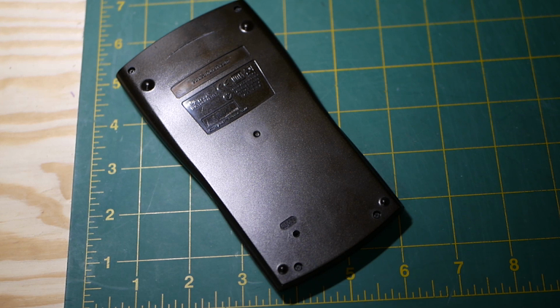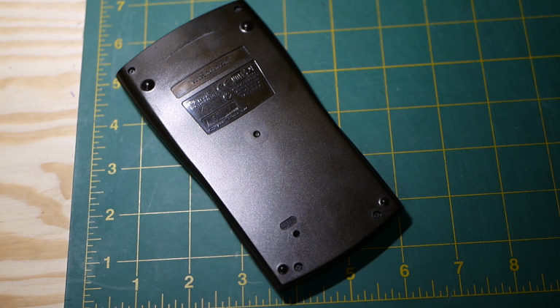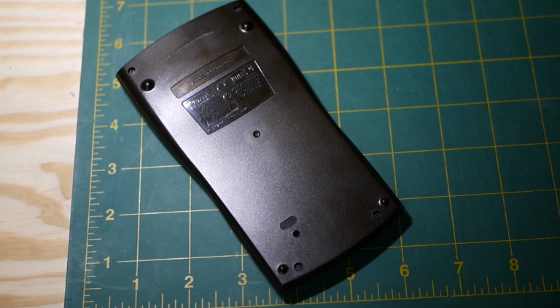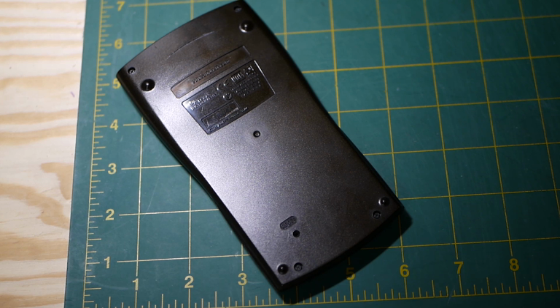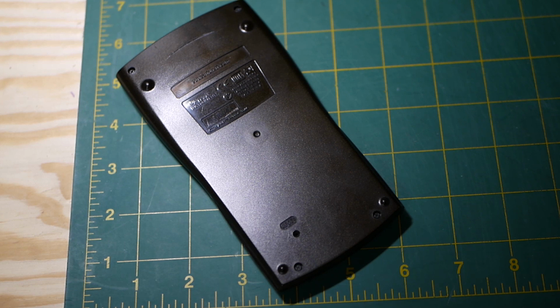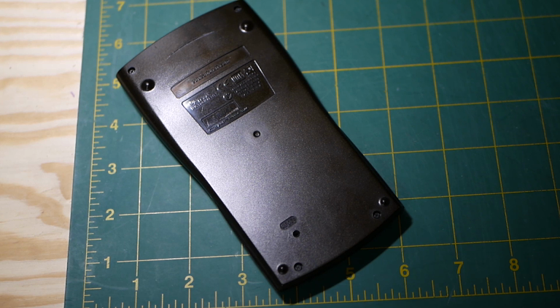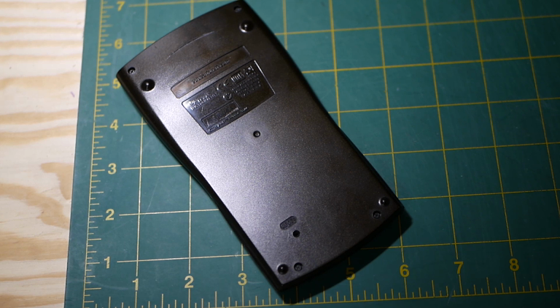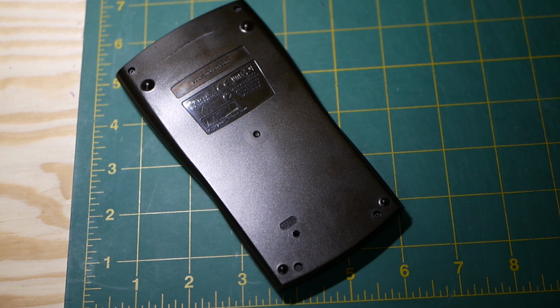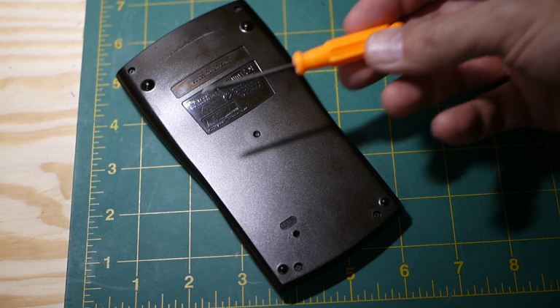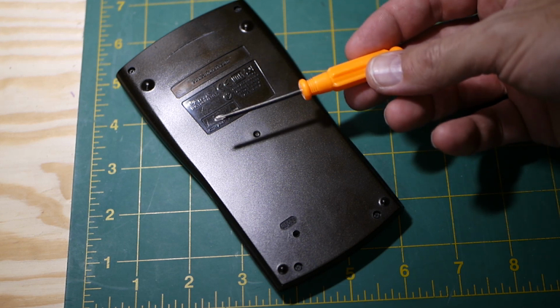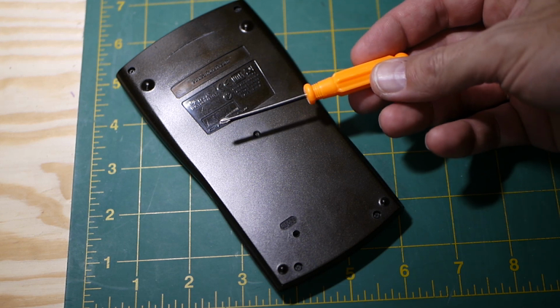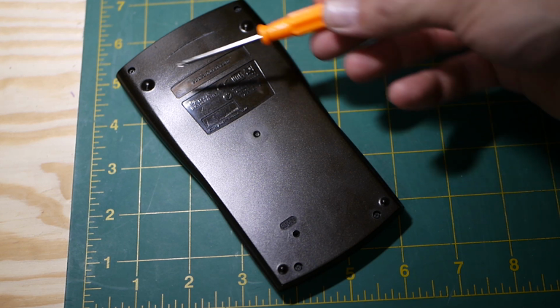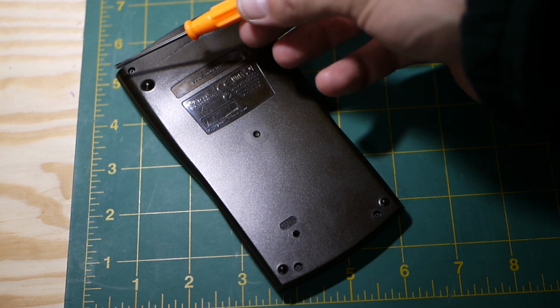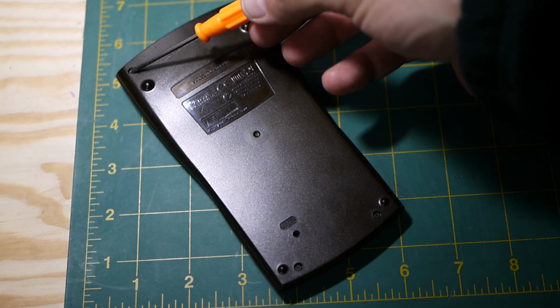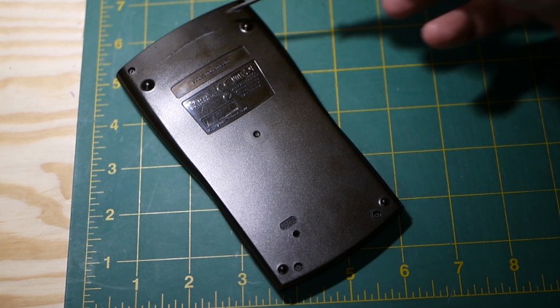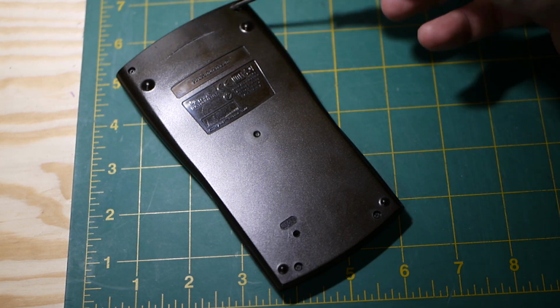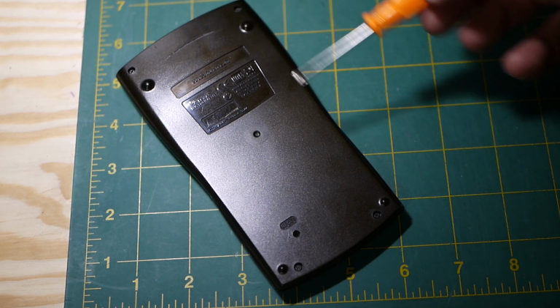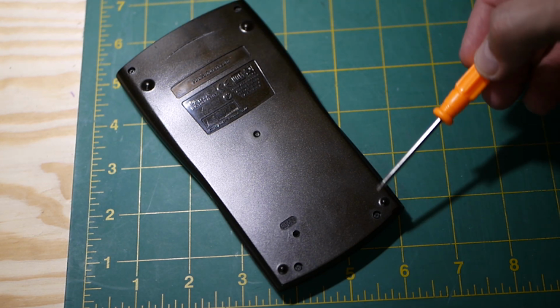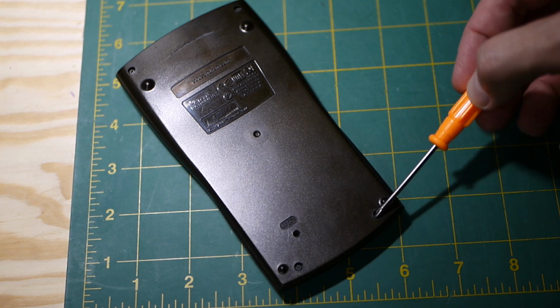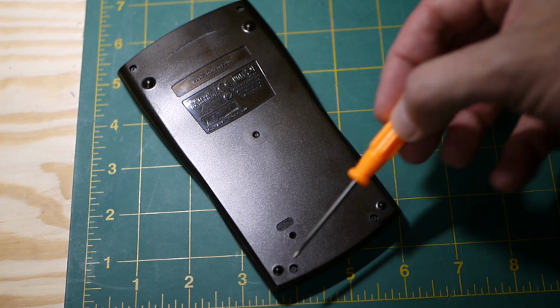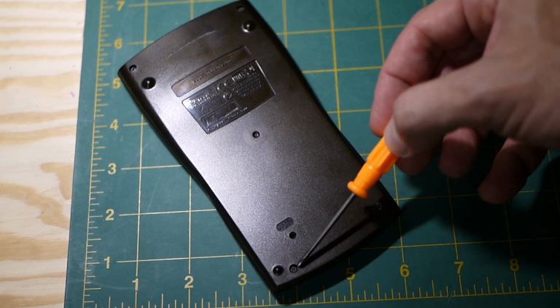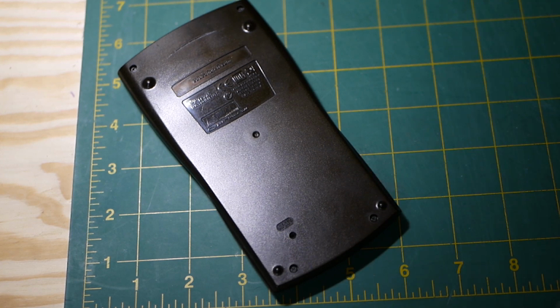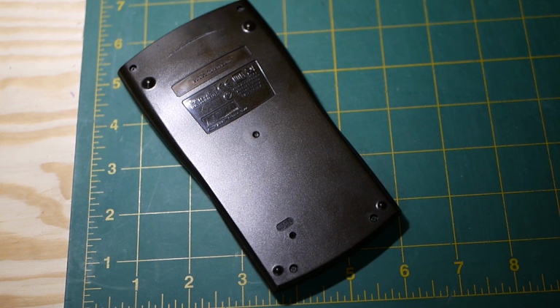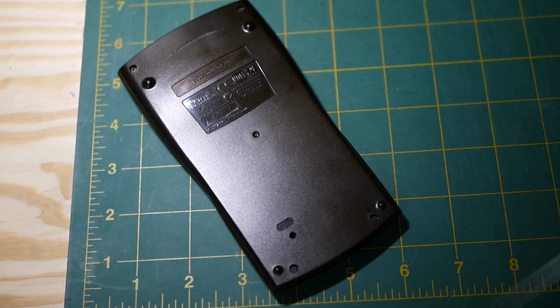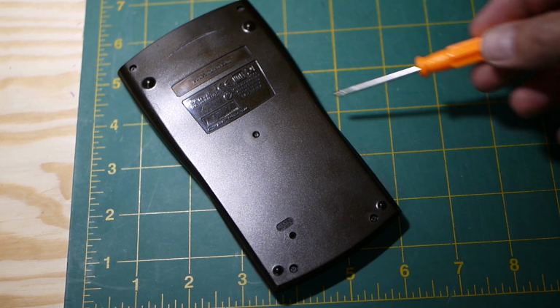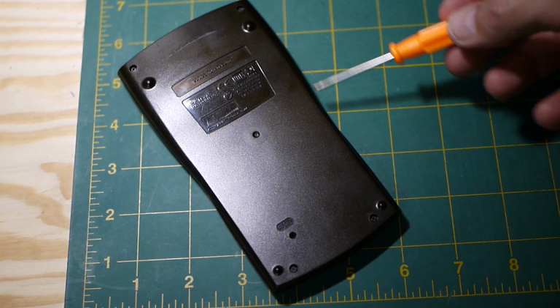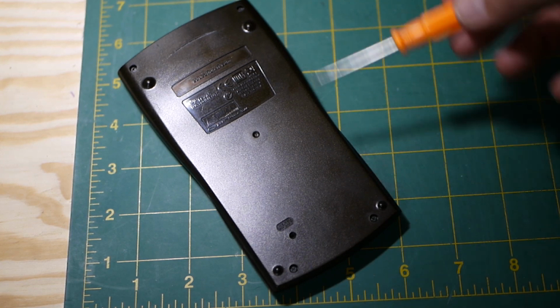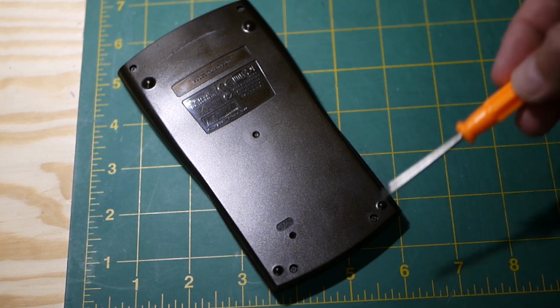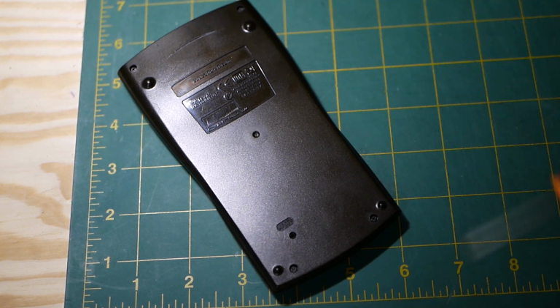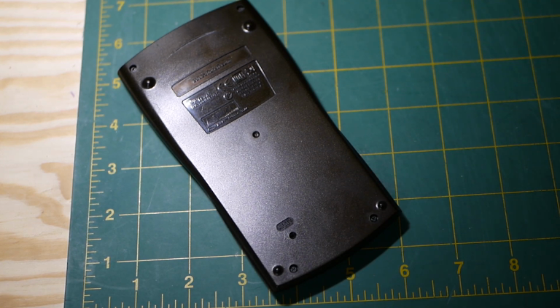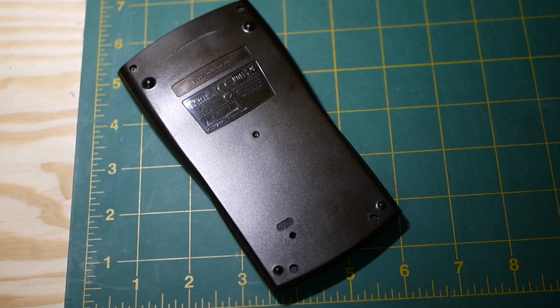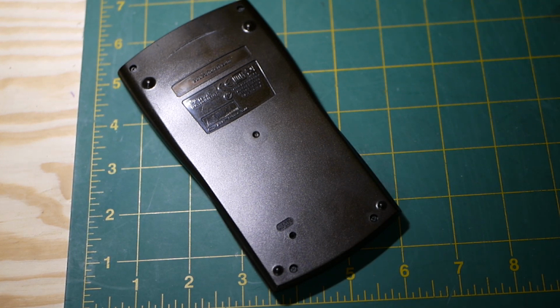We're going to take our small screwdriver and remove these four screws, and then we're going to have to pry this apart. Let's get to it.